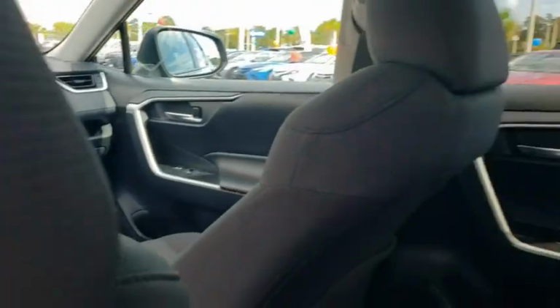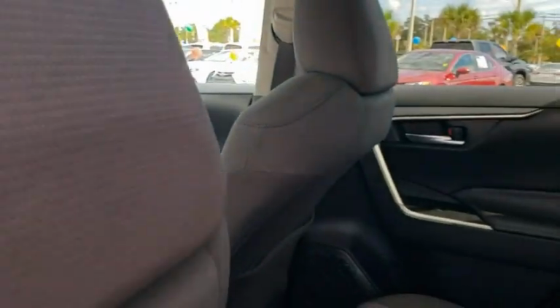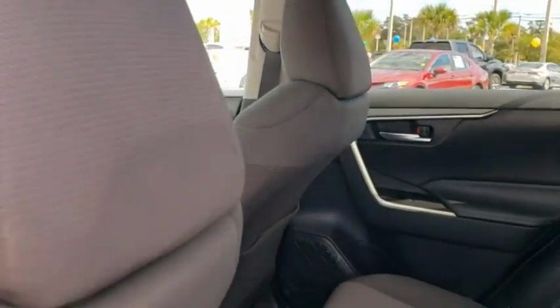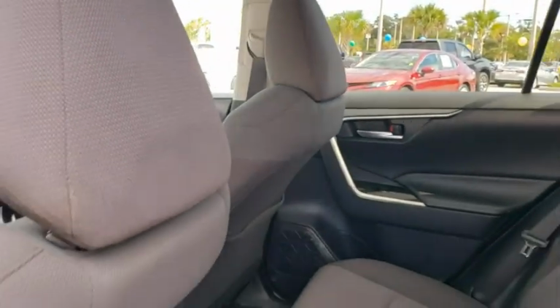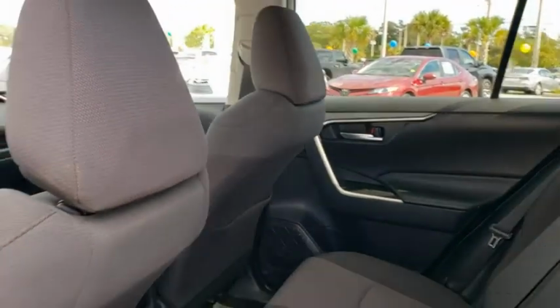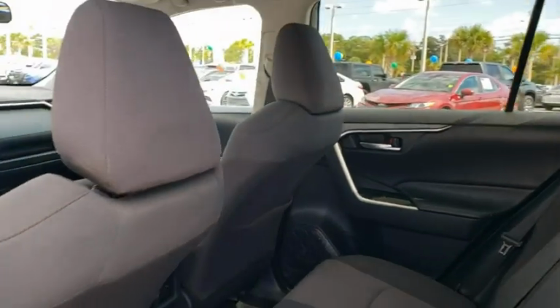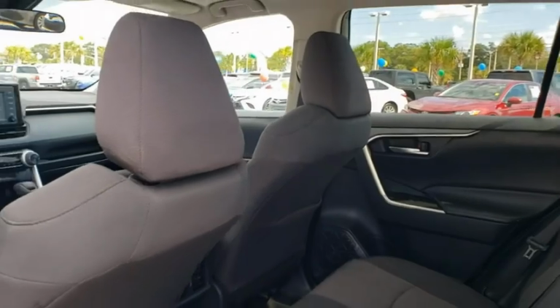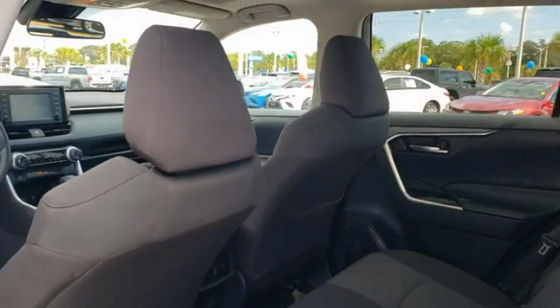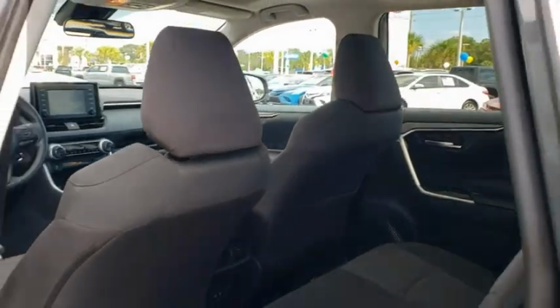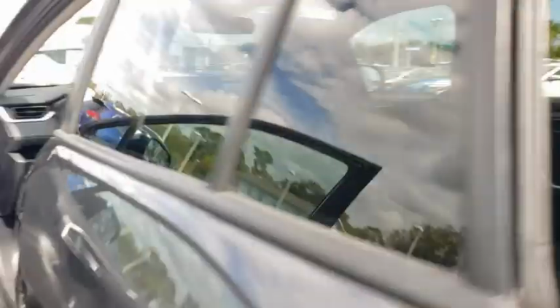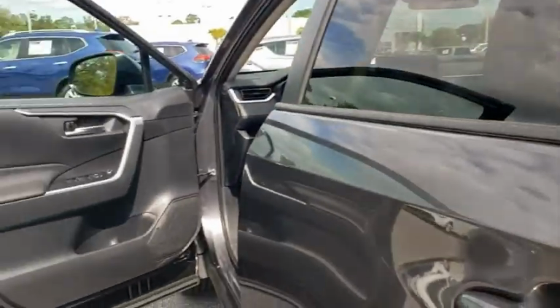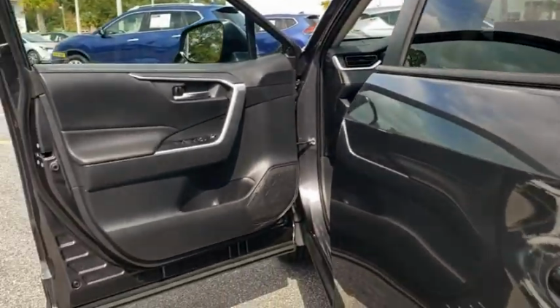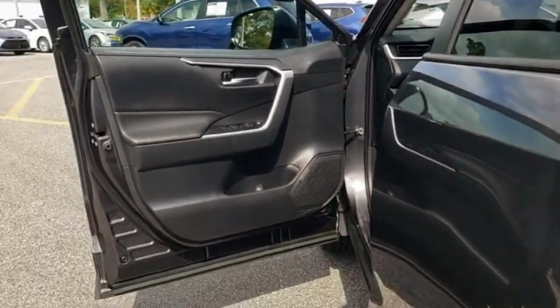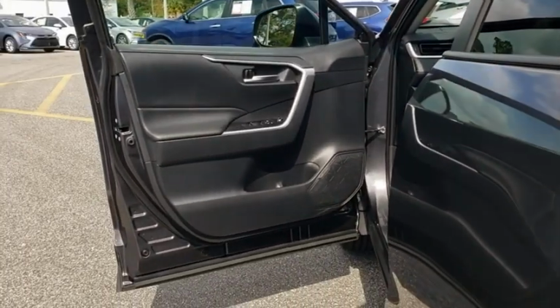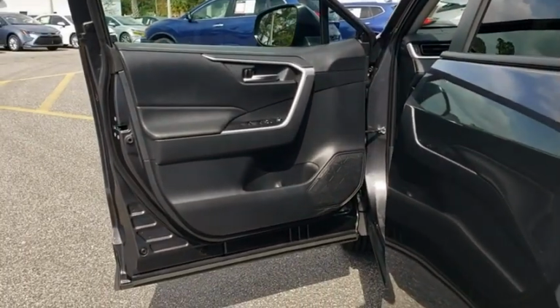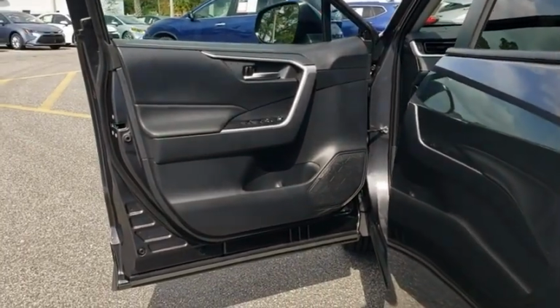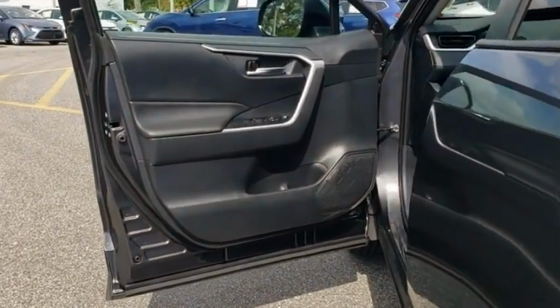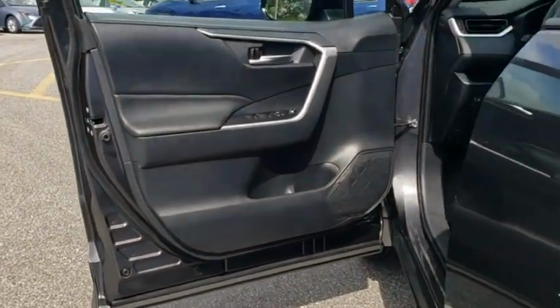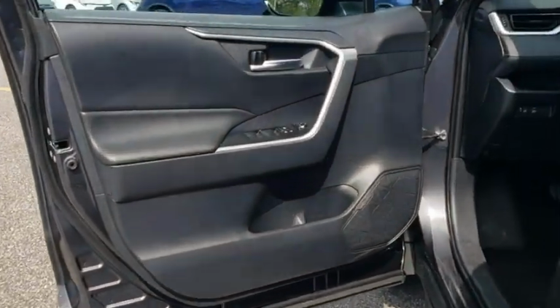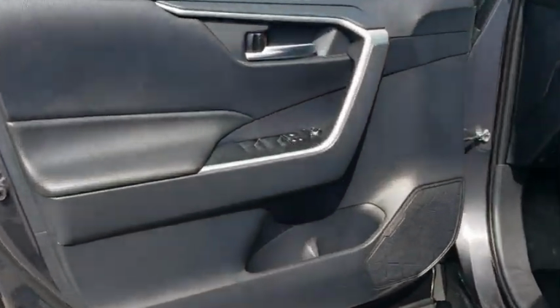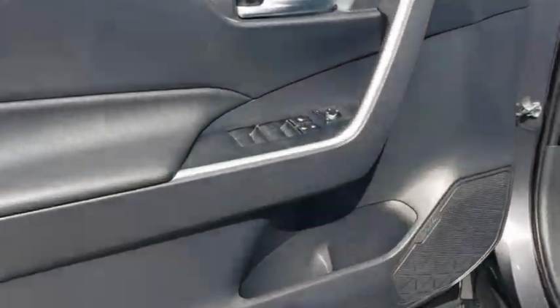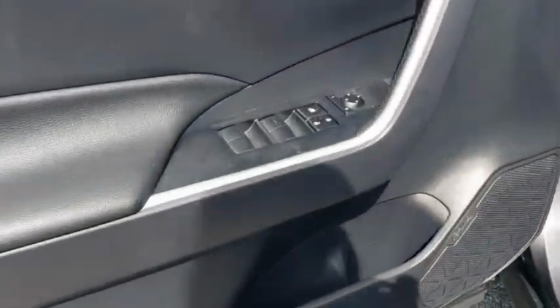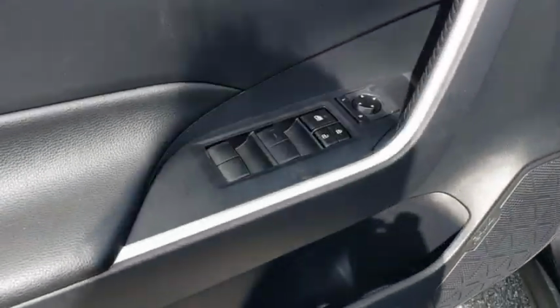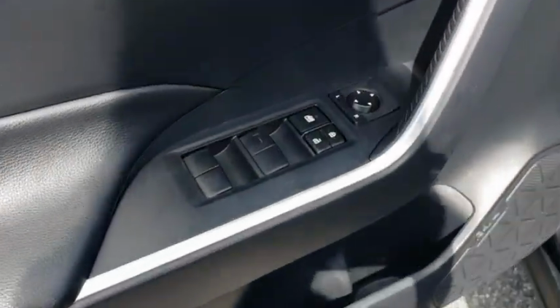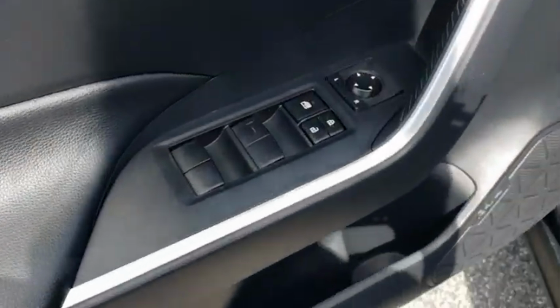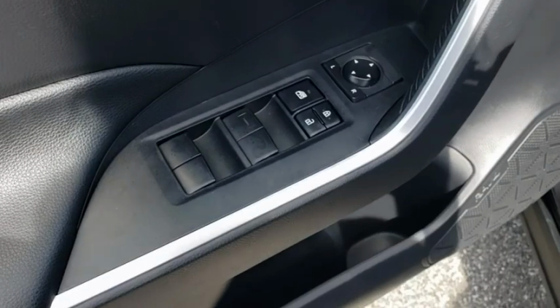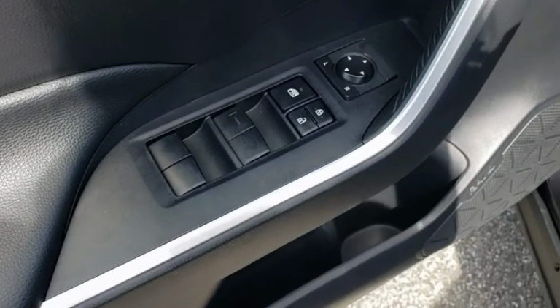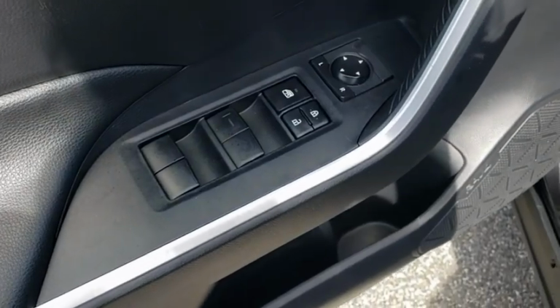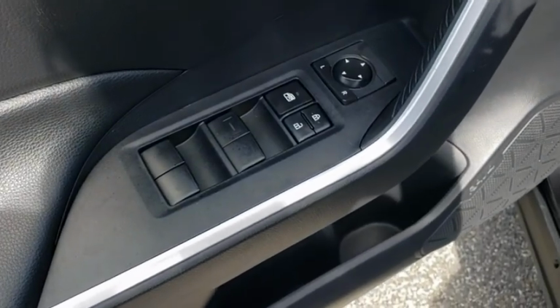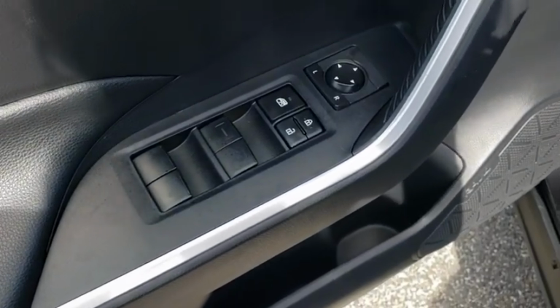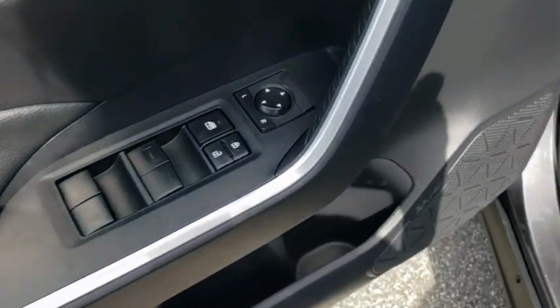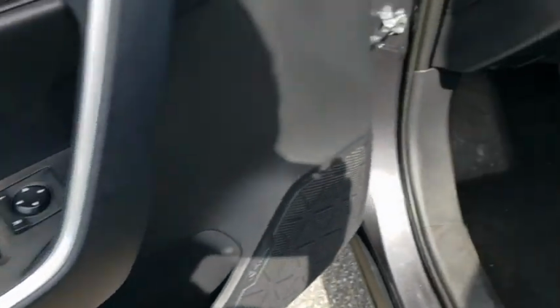Power windows, trip computer, rear window defroster, power moonroof, brake assist, overhead console, remote keyless entry, and tachometer.